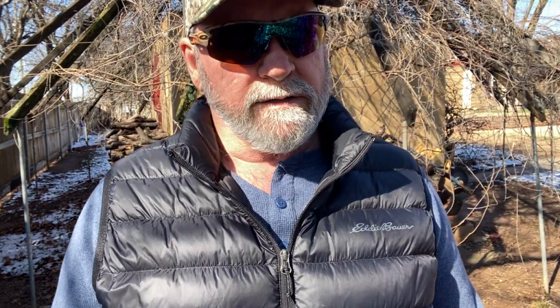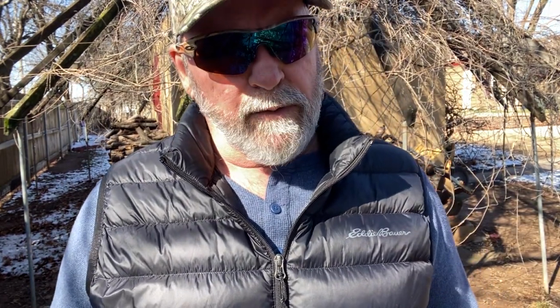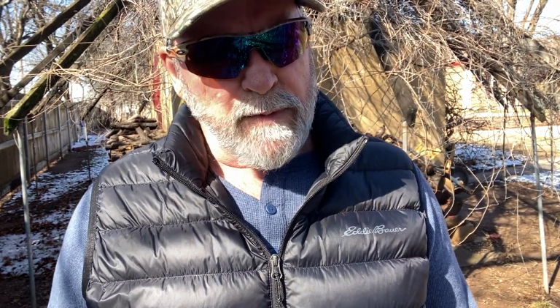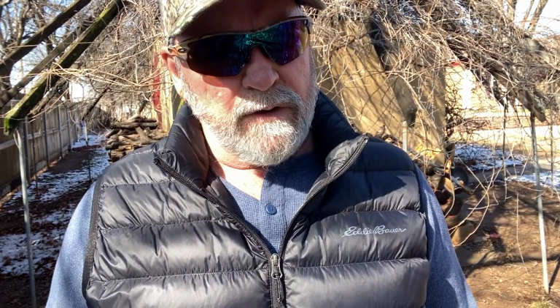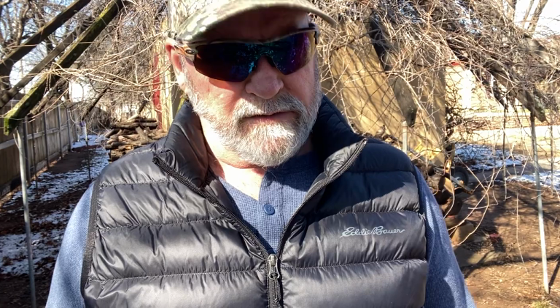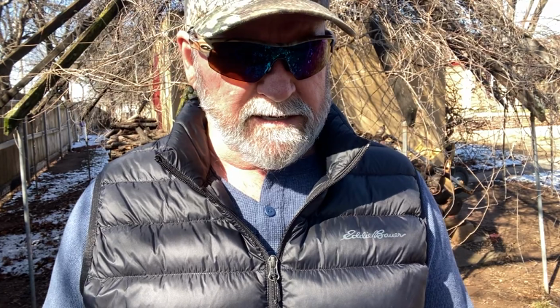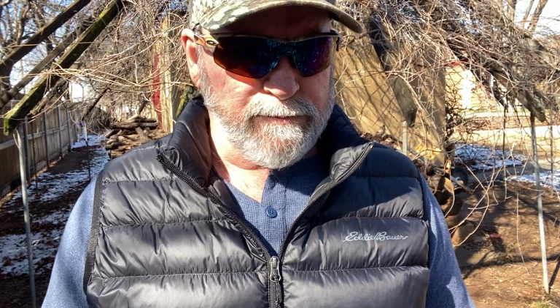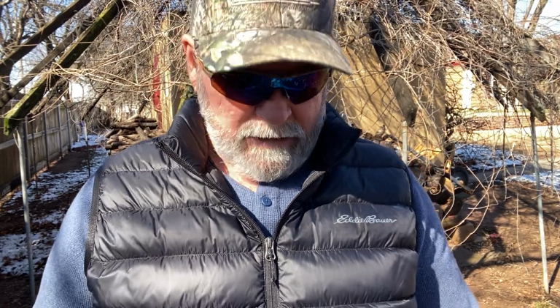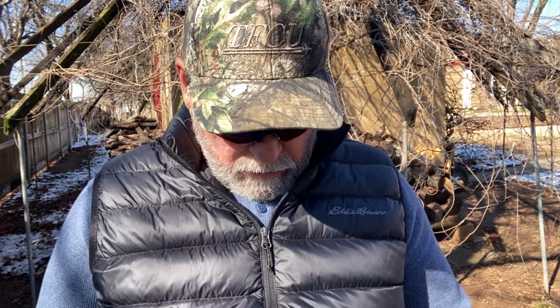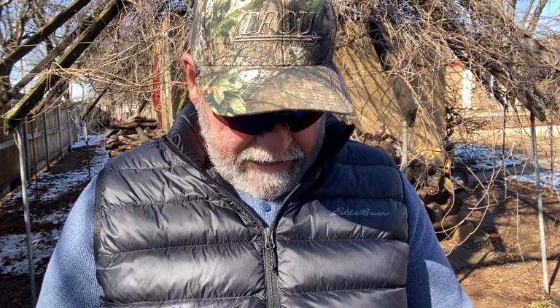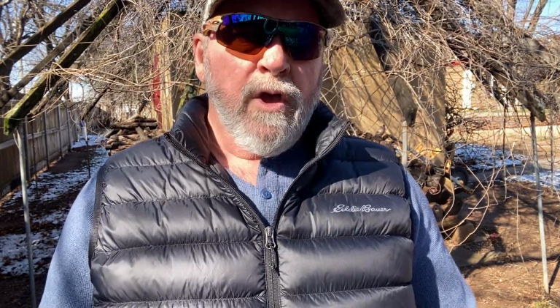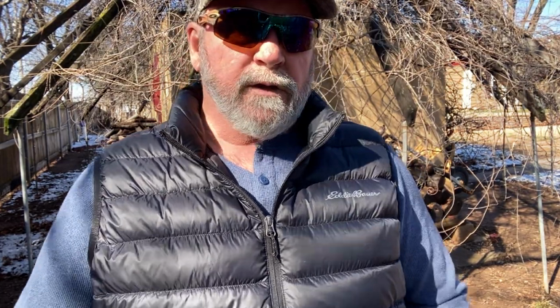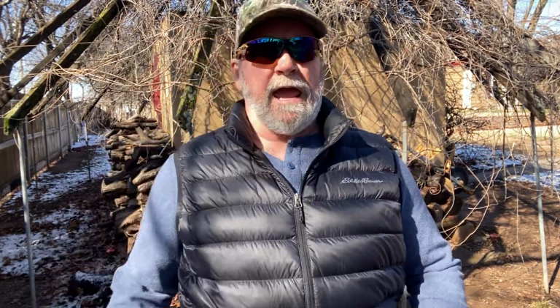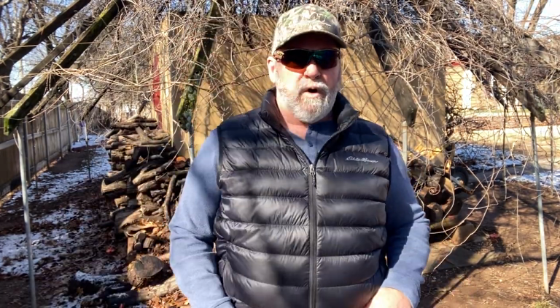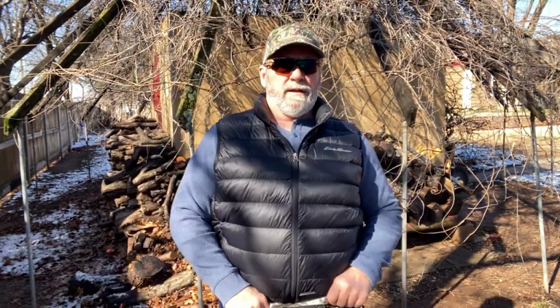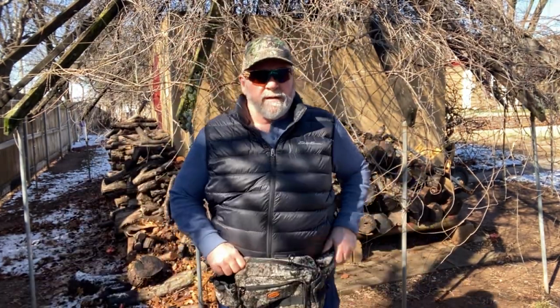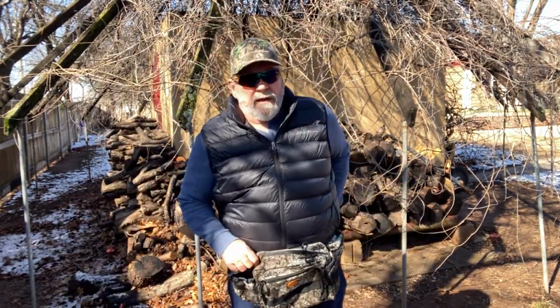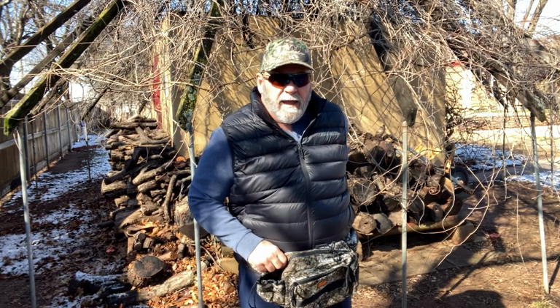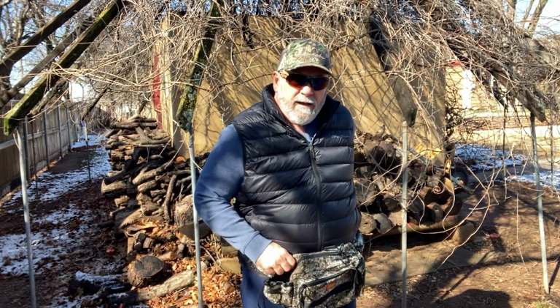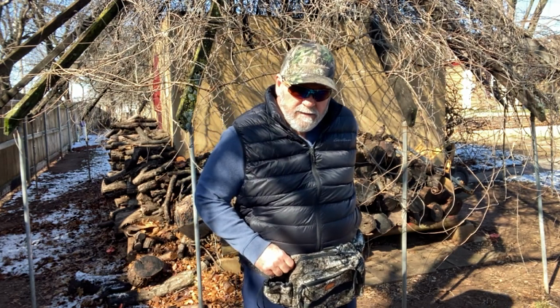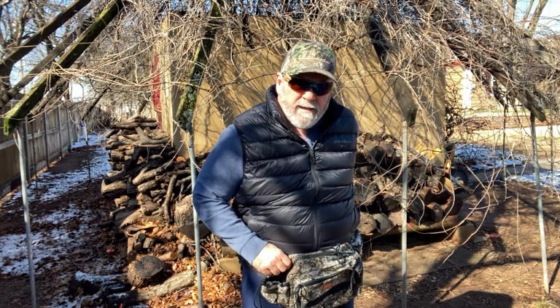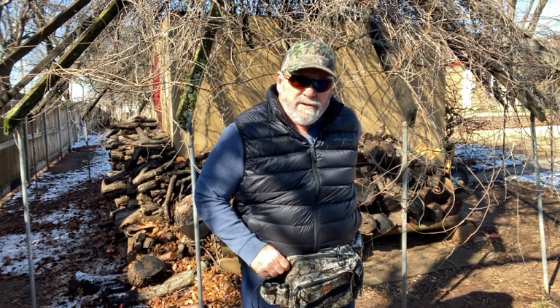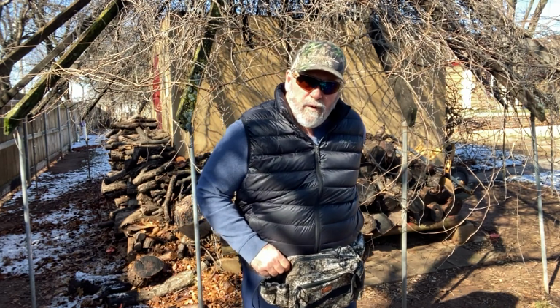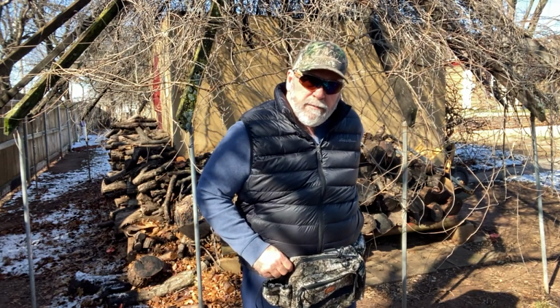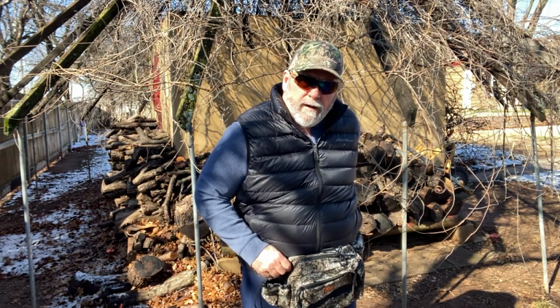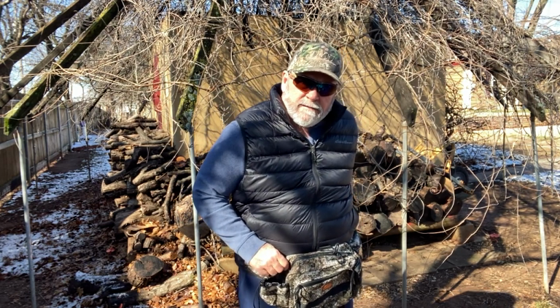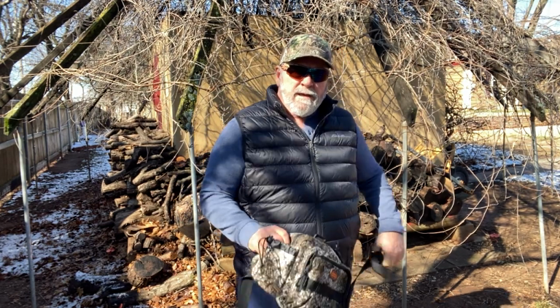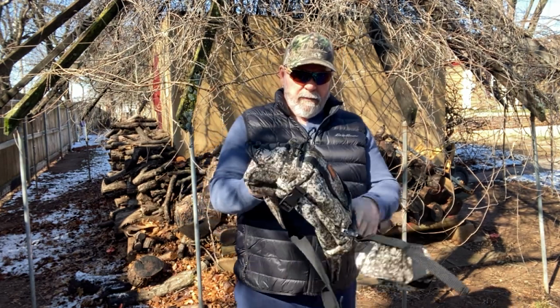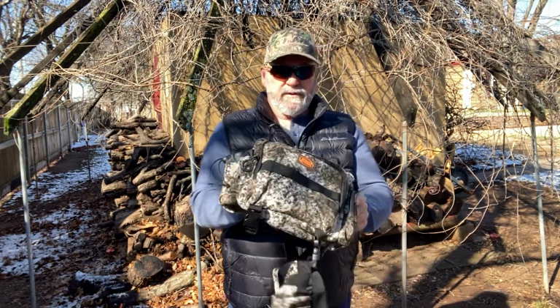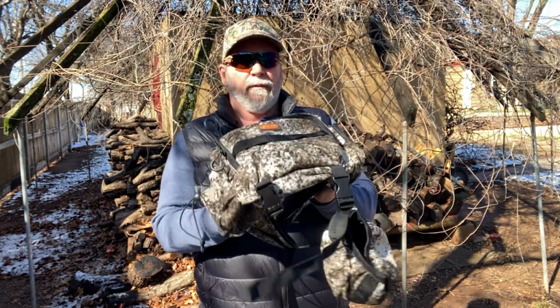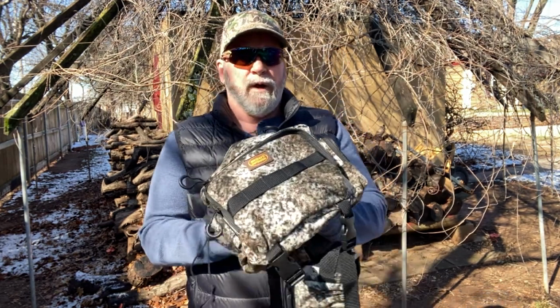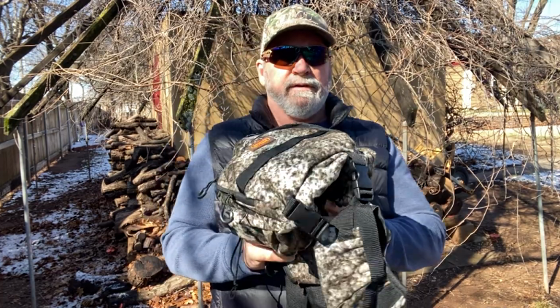Anyway, that's my review, guys. I think it's a nice pack. It's well-made, got good camo on it, and just a well-made product. I'll be using that when I go out in the field.